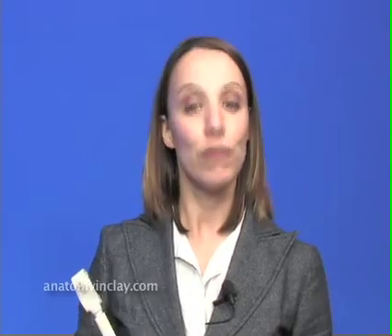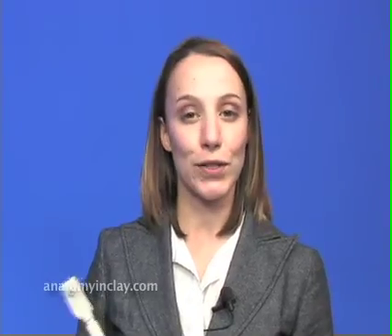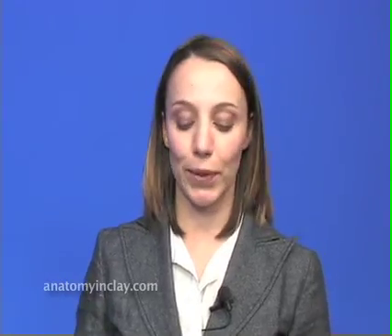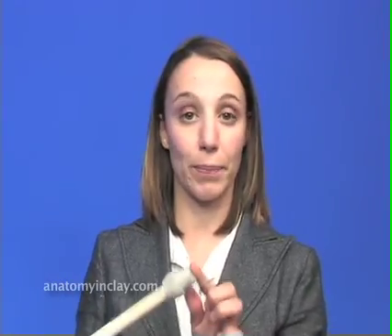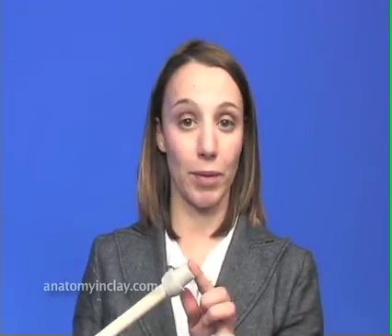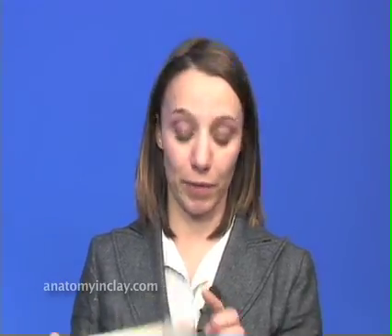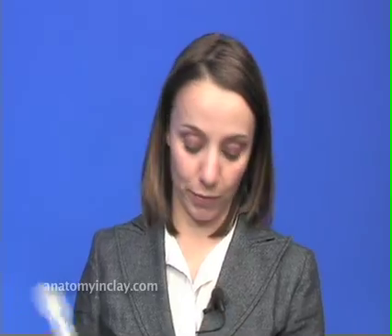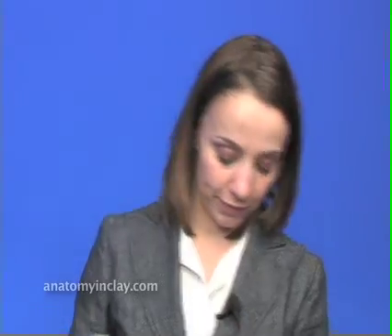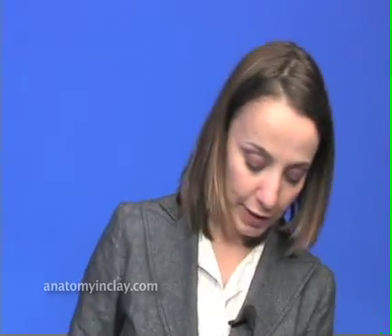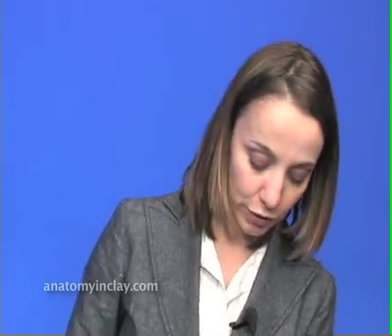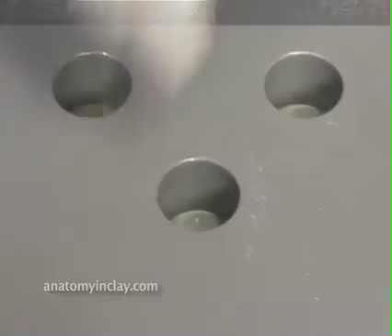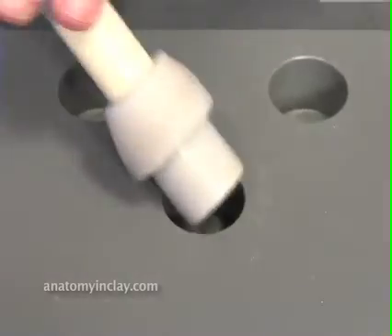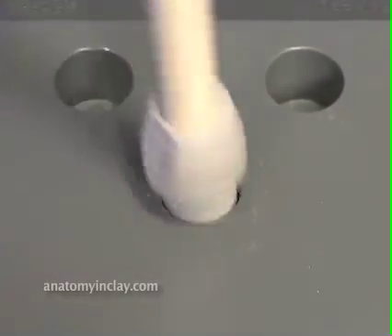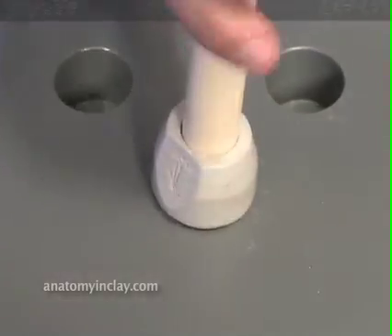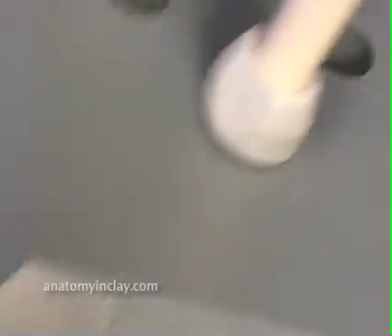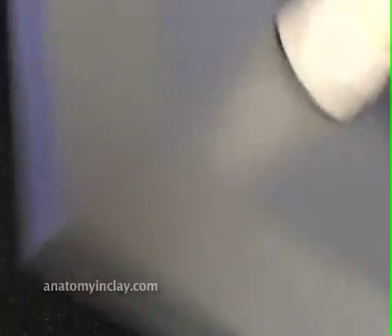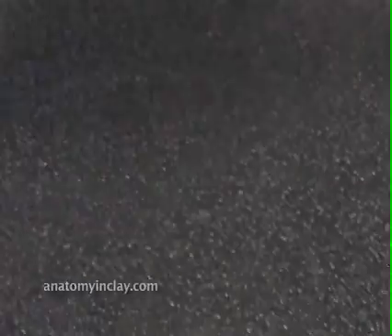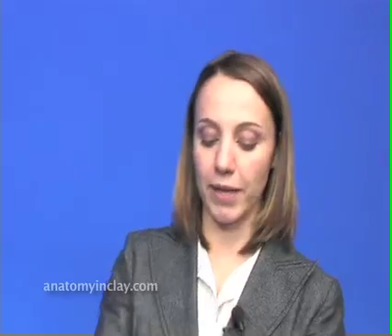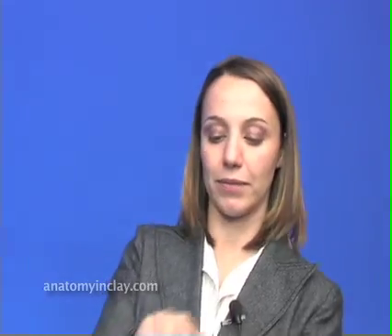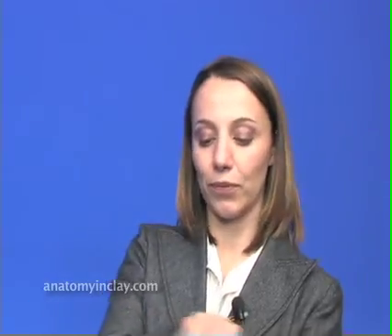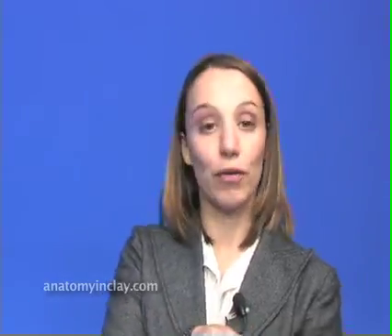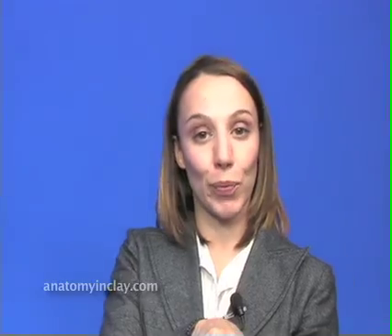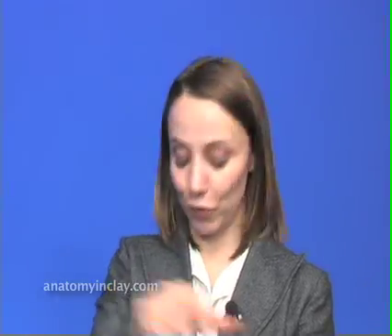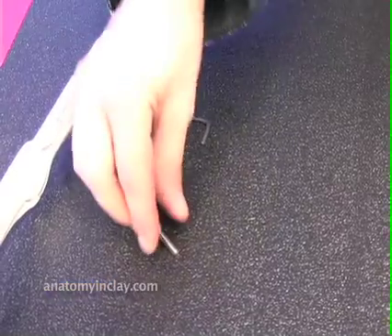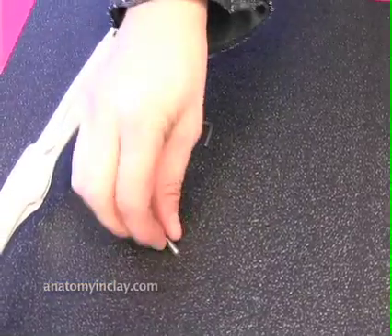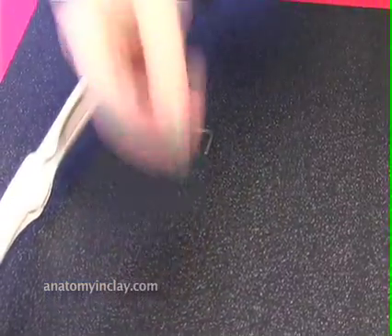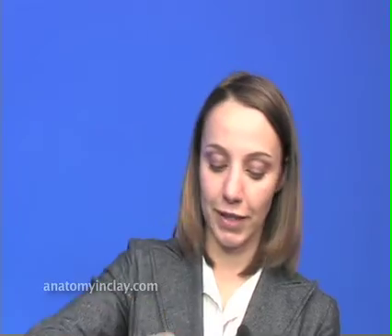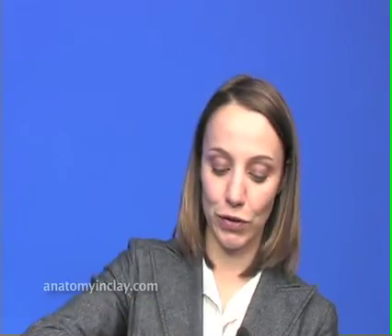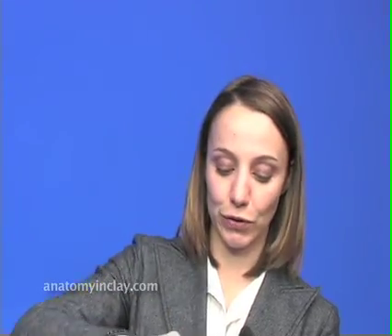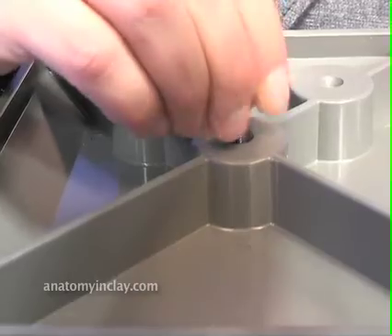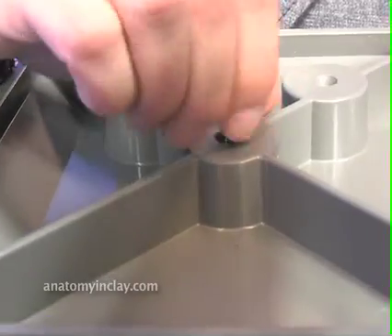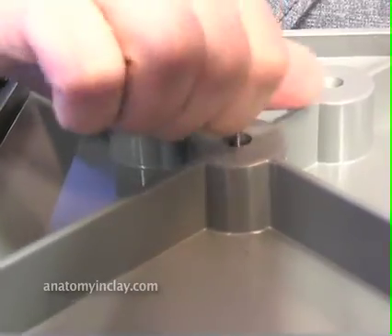First, place the bottom of the boom into the front middle hole in the base. Flip the base over, insert the screw, and tighten.